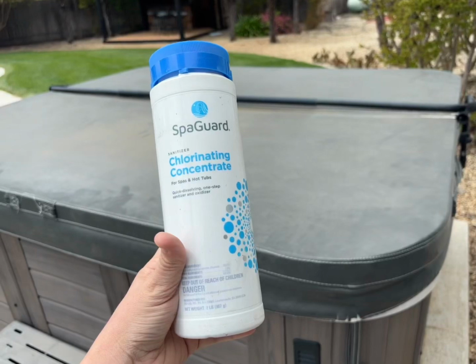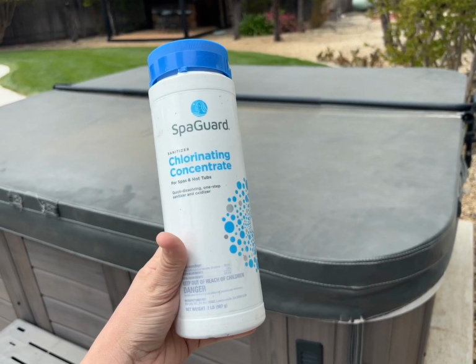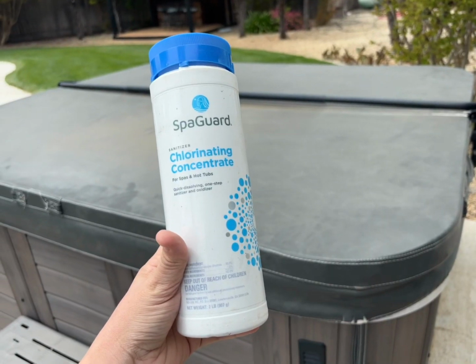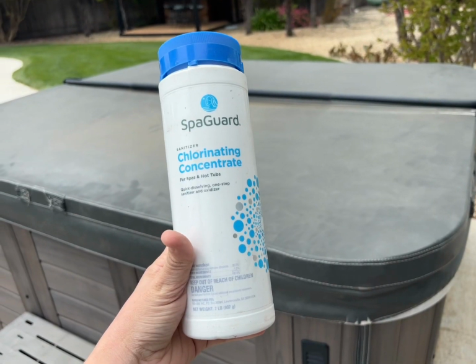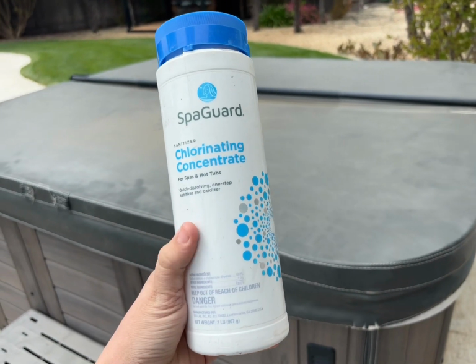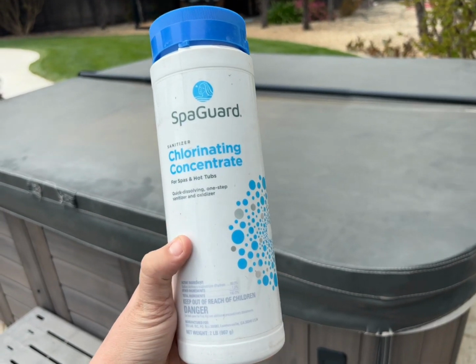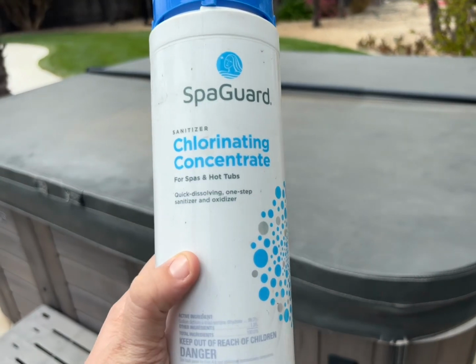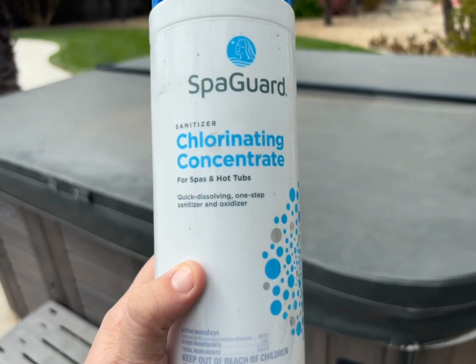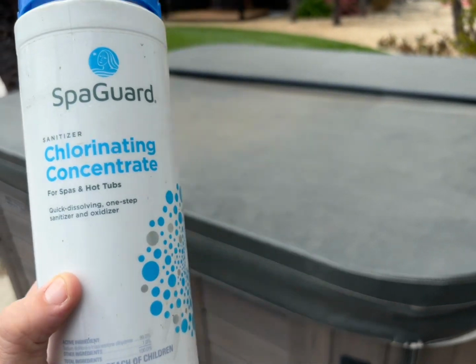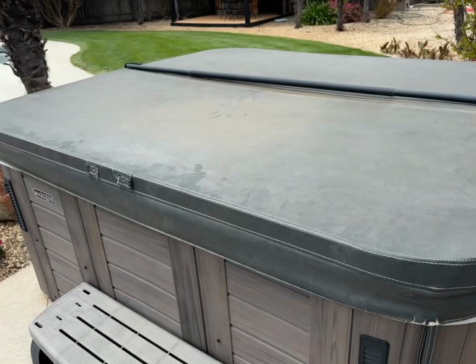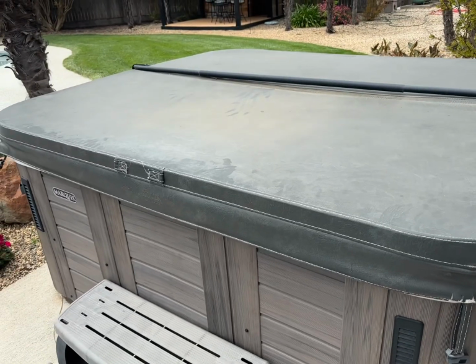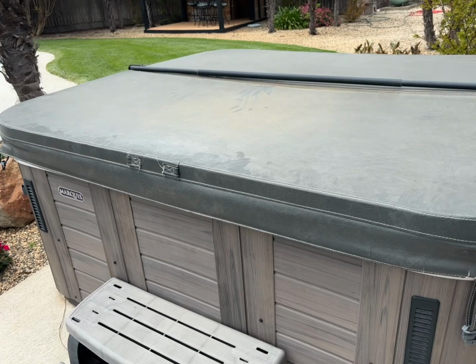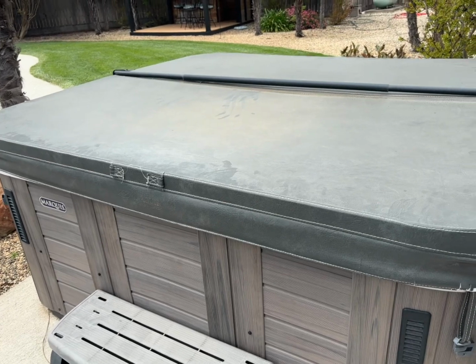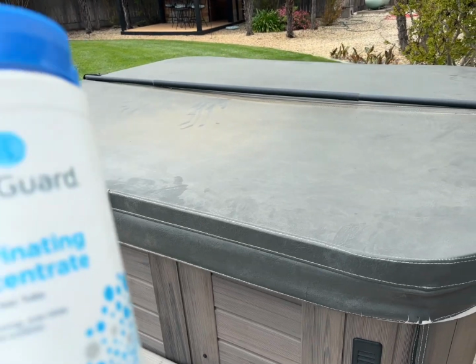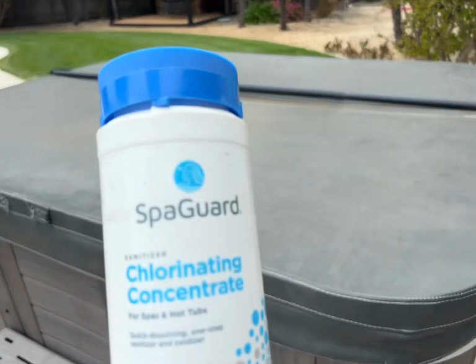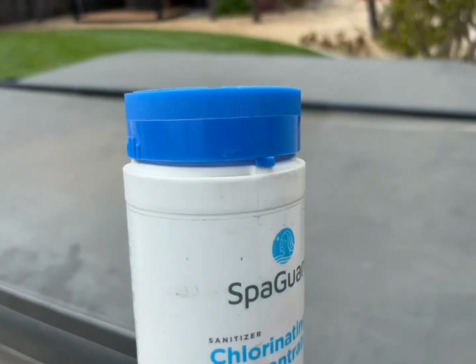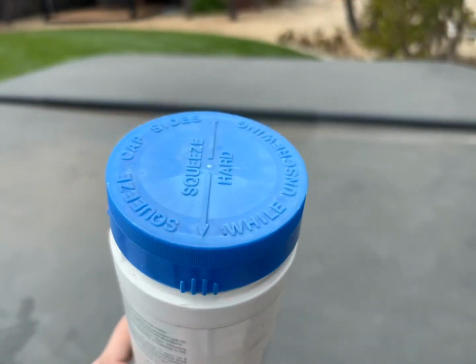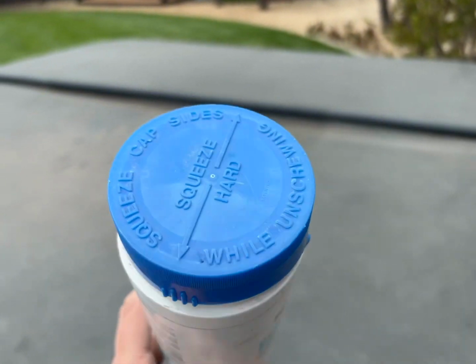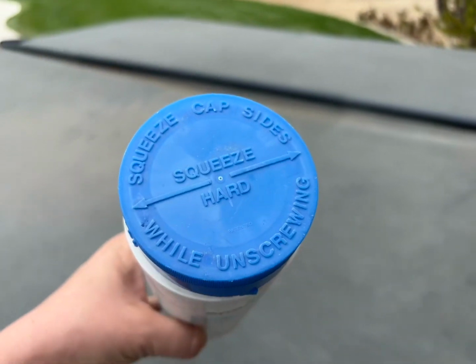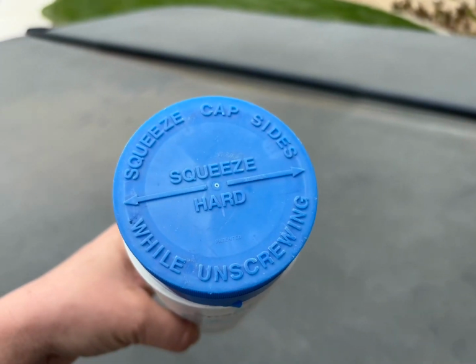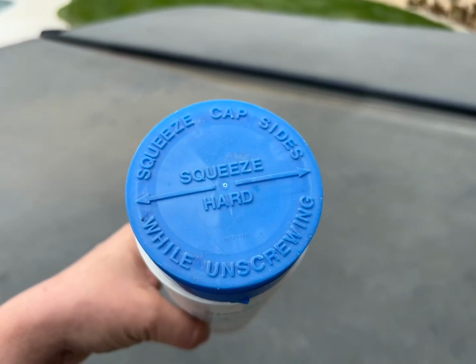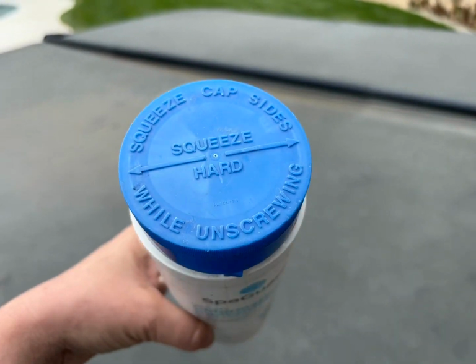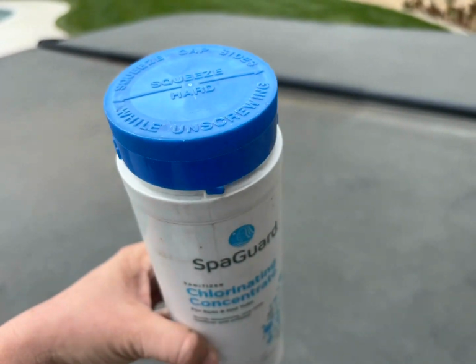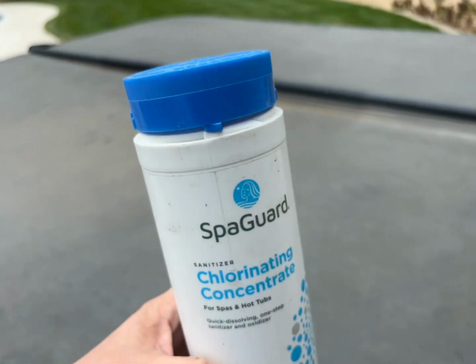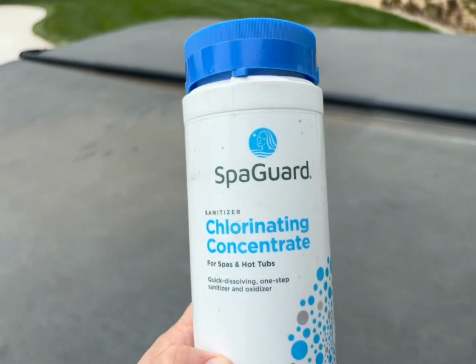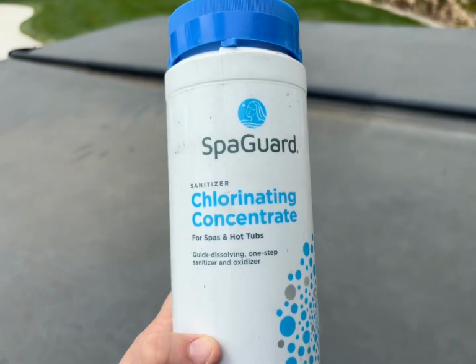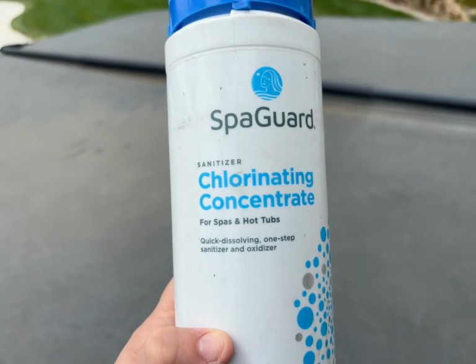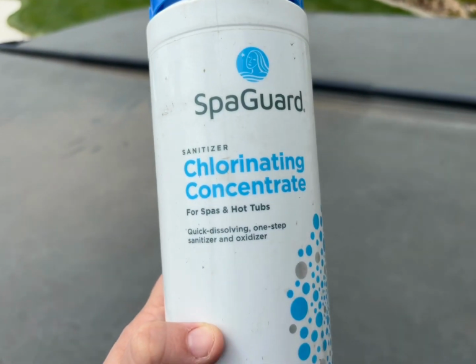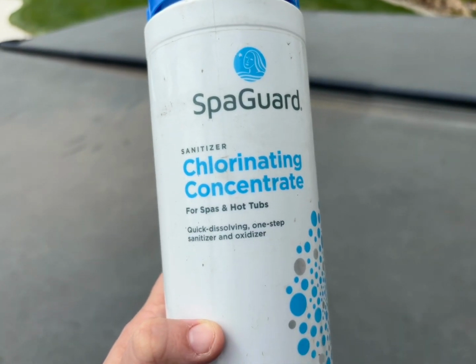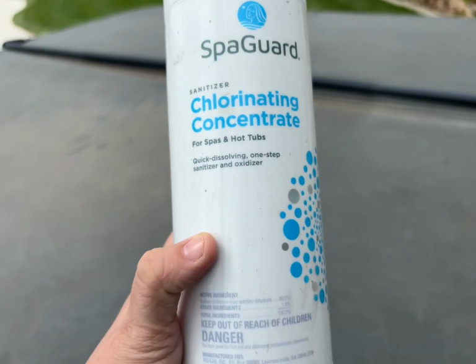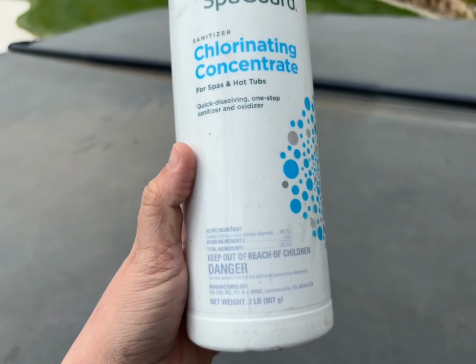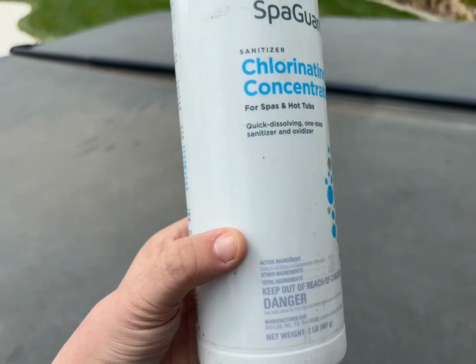We love to use Spa Guard products to help keep our hot tub clean, and this is the chlorinating concentrate. What we like about this one is that you can add it directly to the hot tub — you don't have to pre-dissolve it at all. It is a granular type of material.